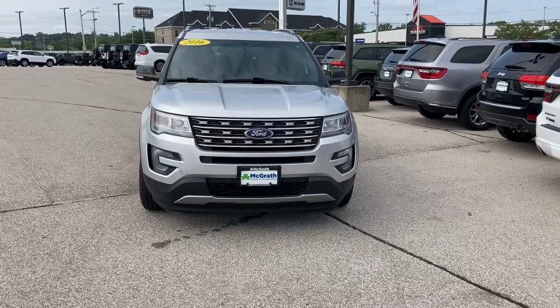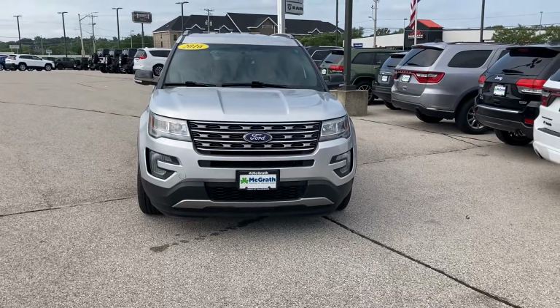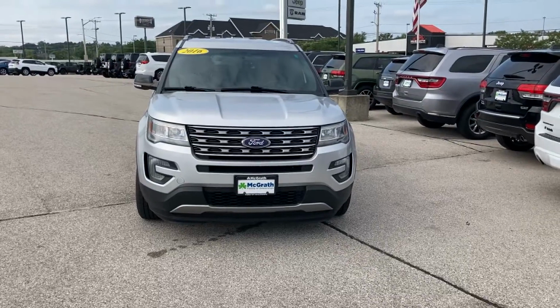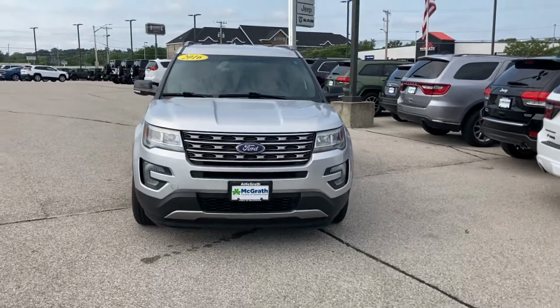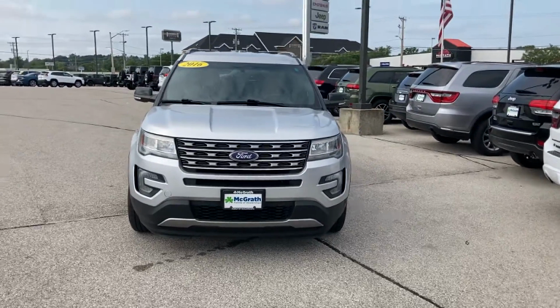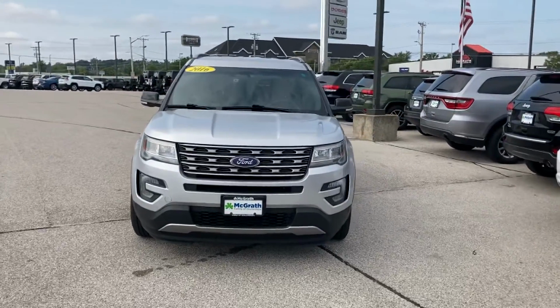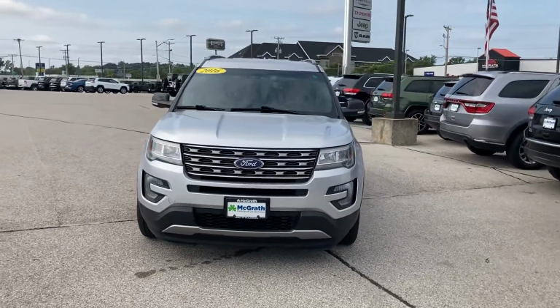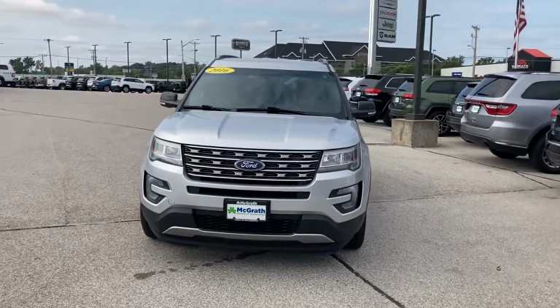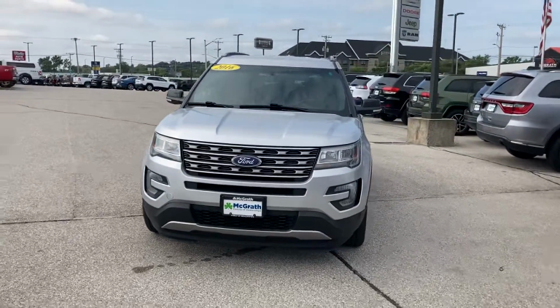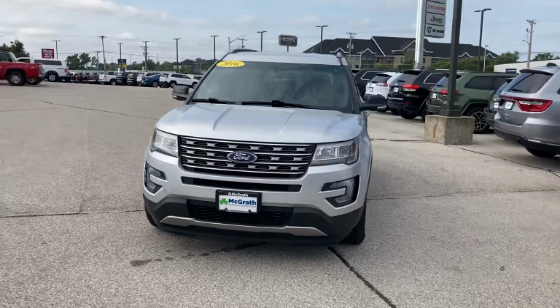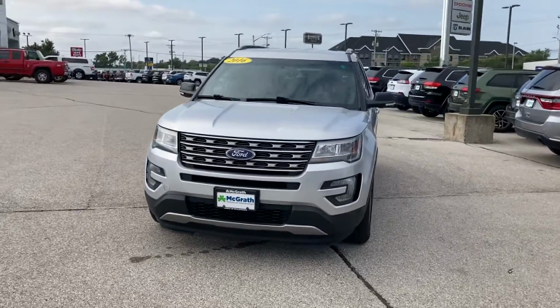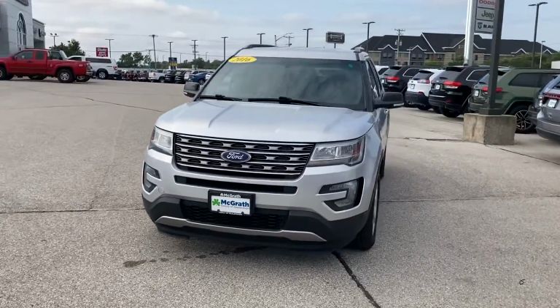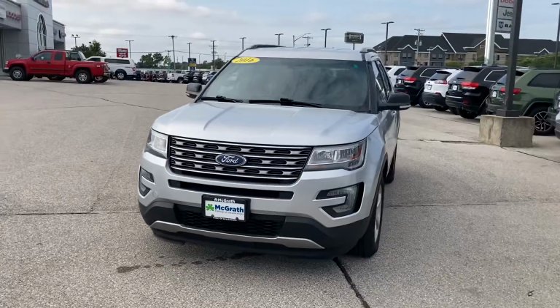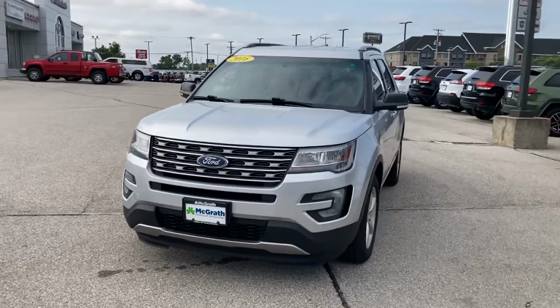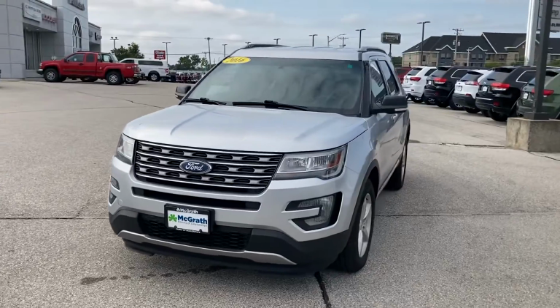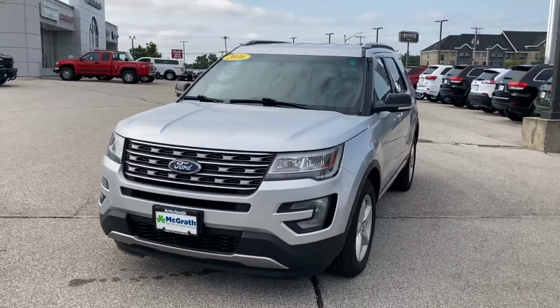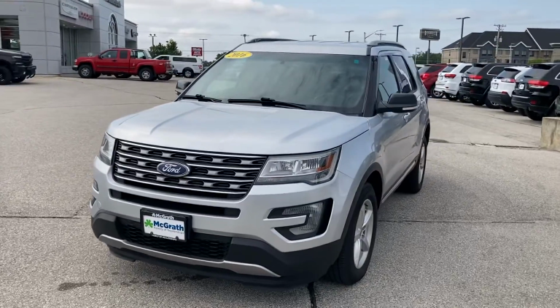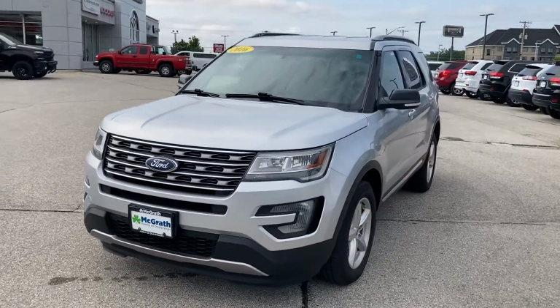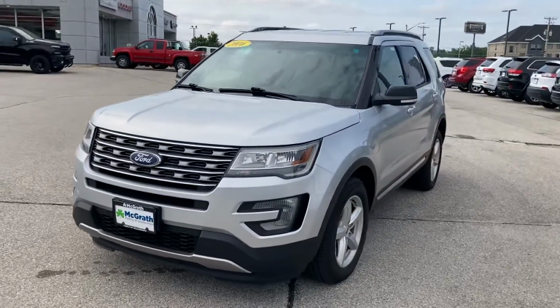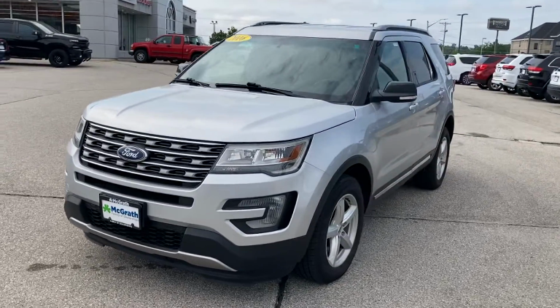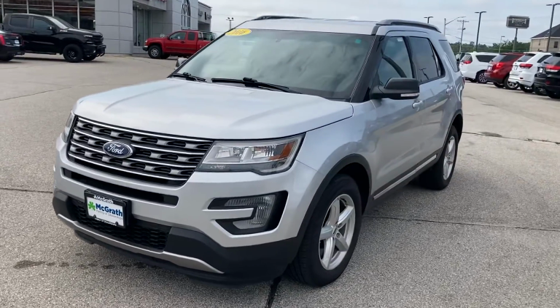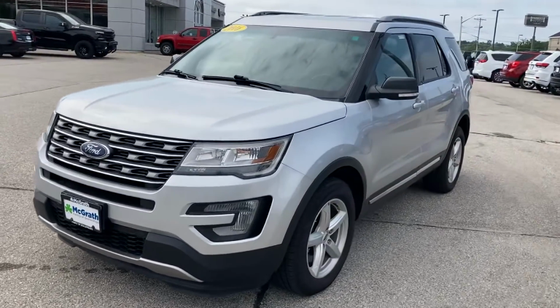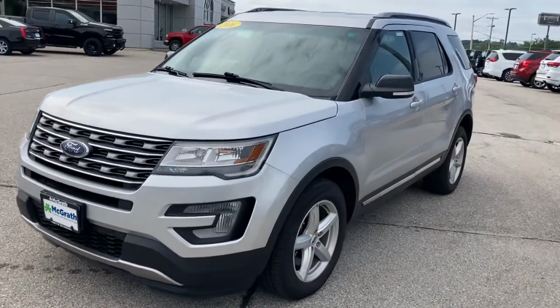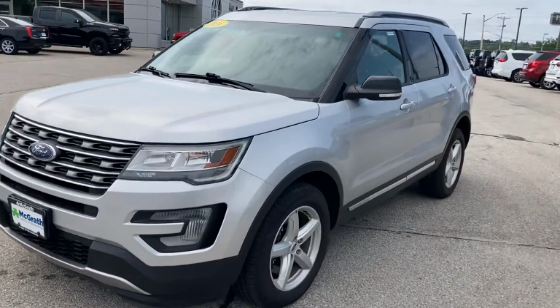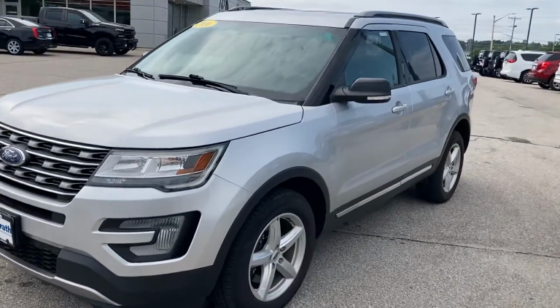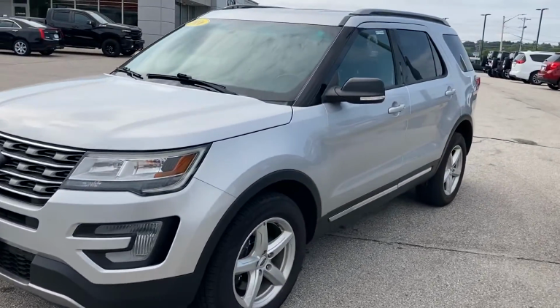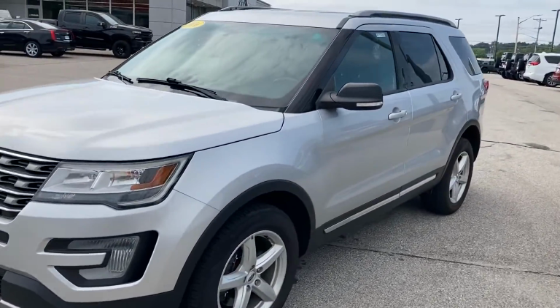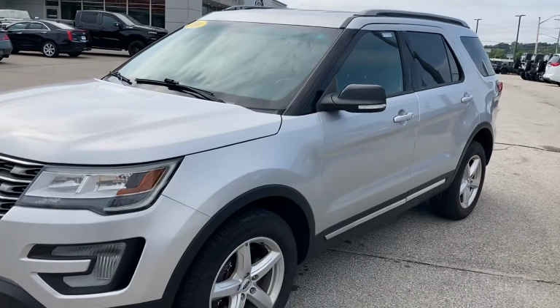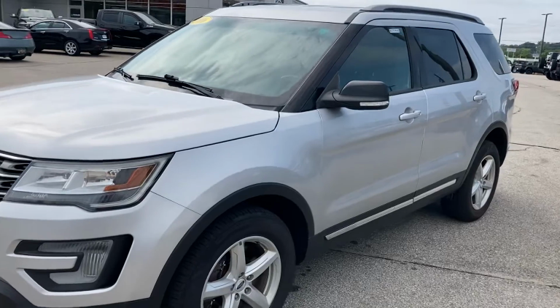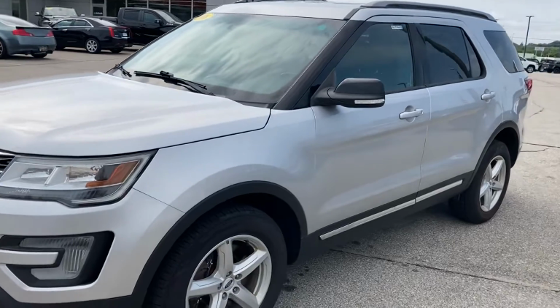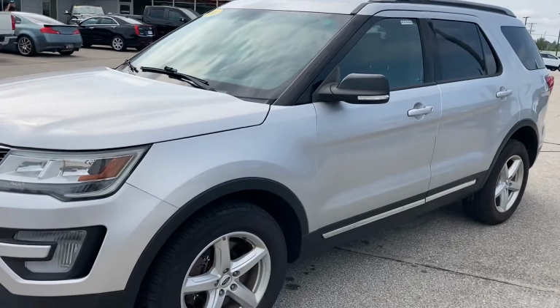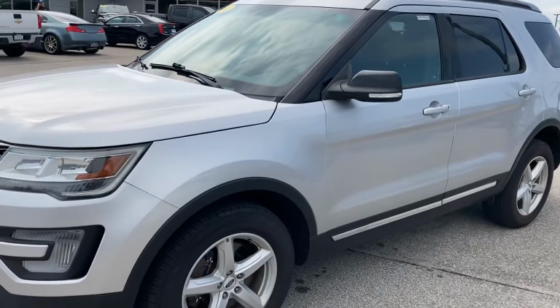Hey Melanie, this is John Christensen with McGrath Auto. I just wanted to take a quick video walk-around of the 2016 Ford Explorer for you, give you a general idea of what kind of condition she's in and what she looks like overall.